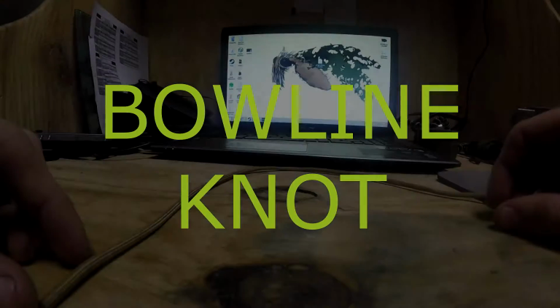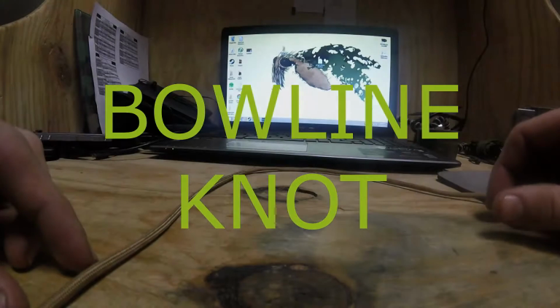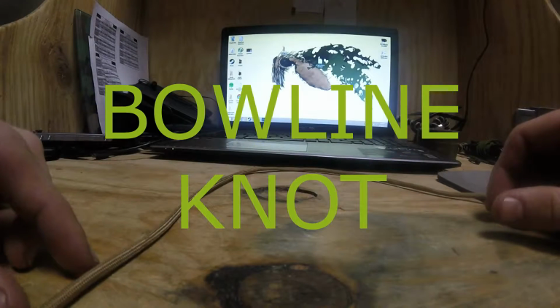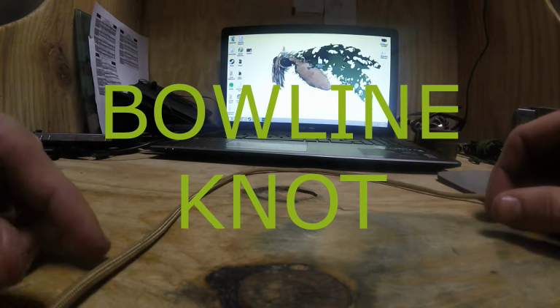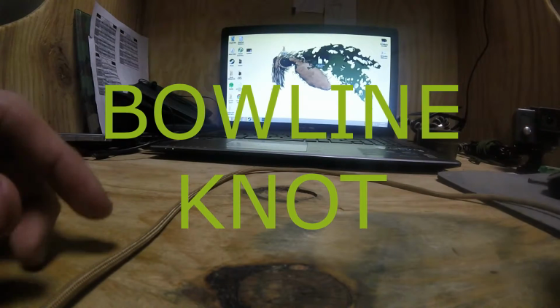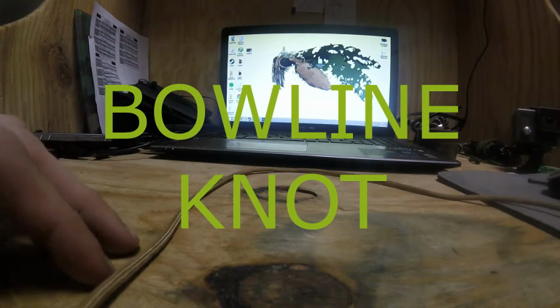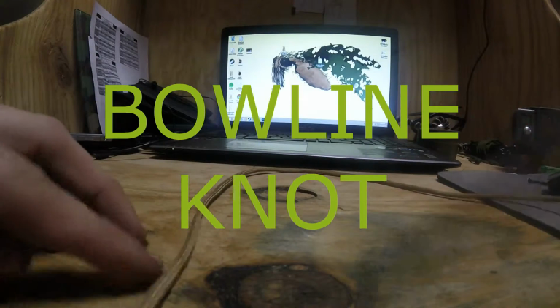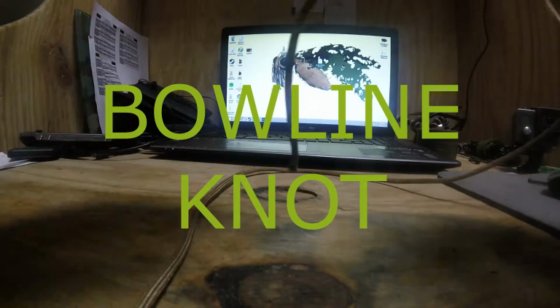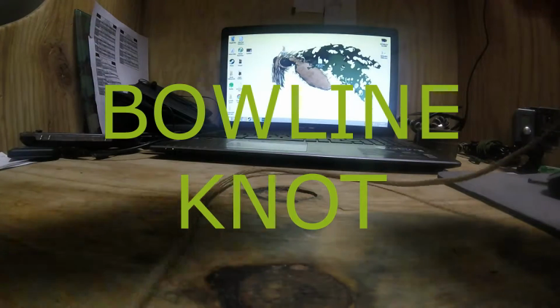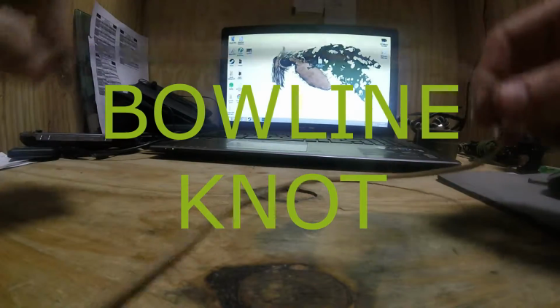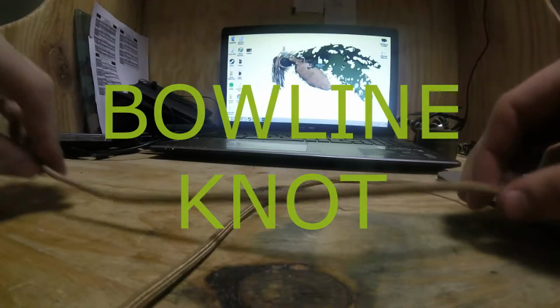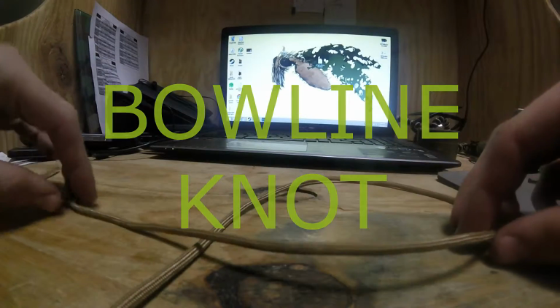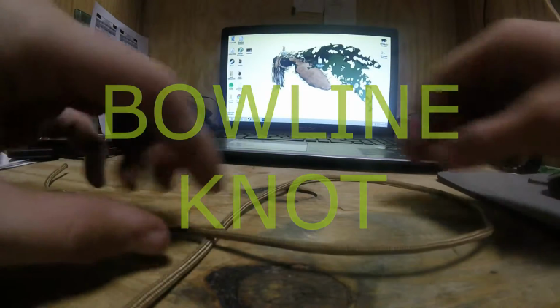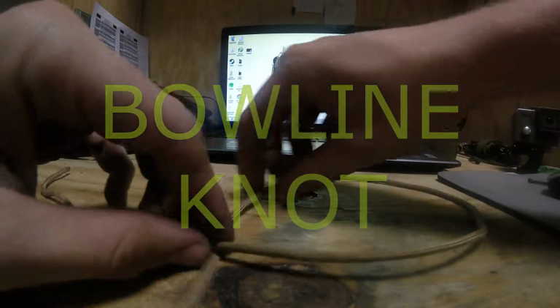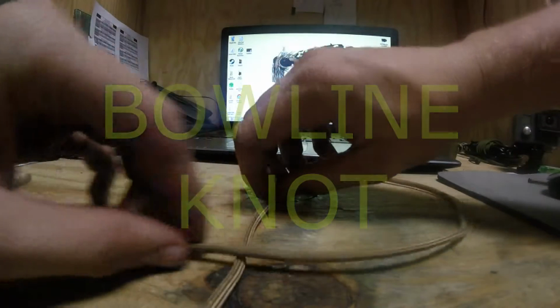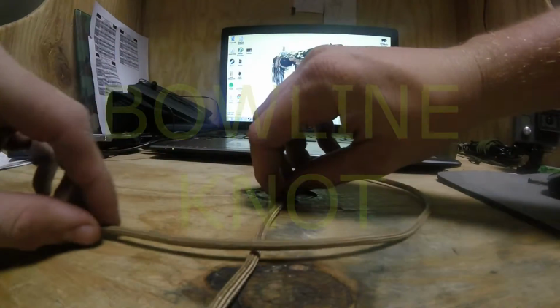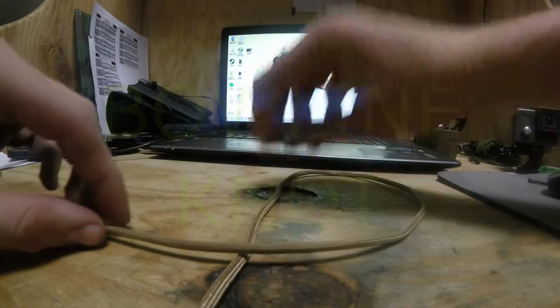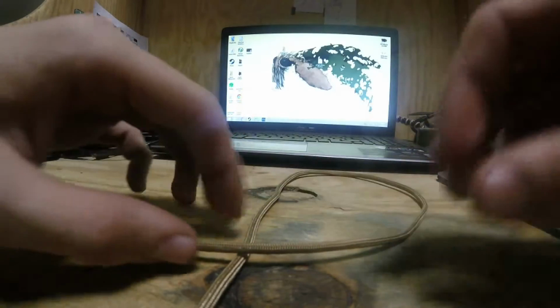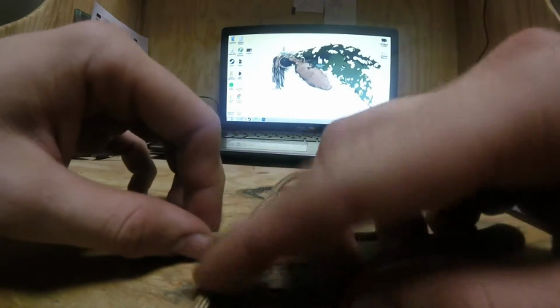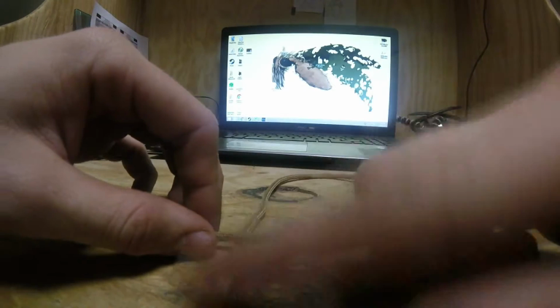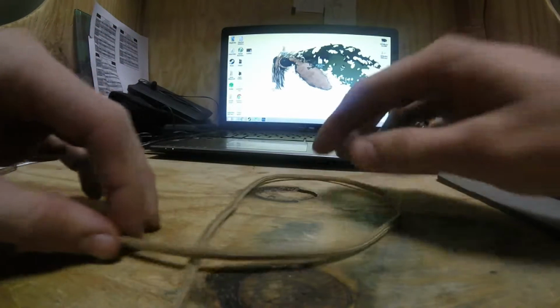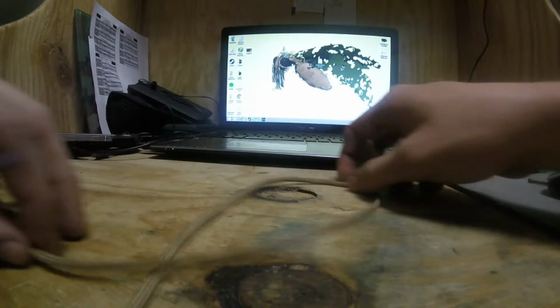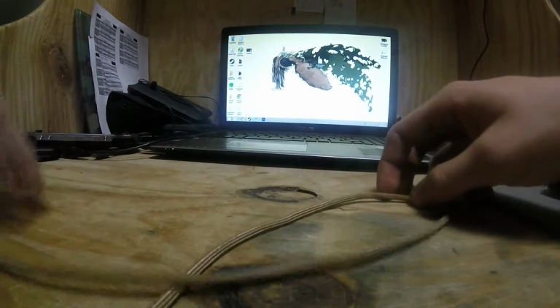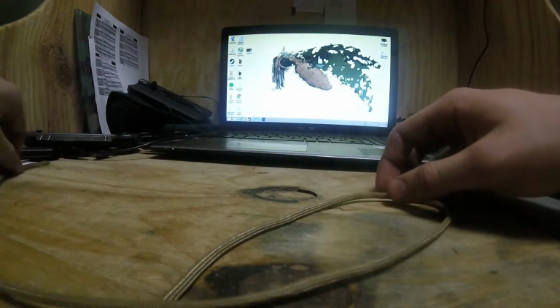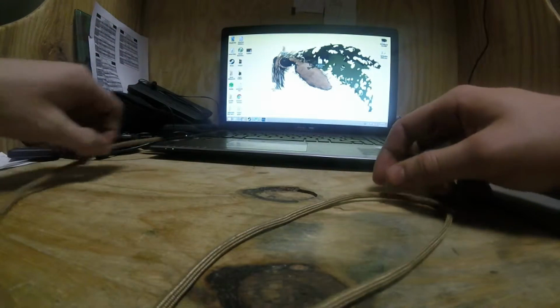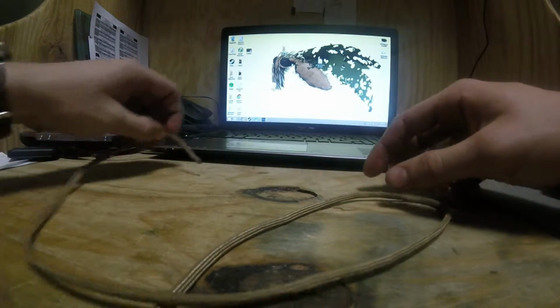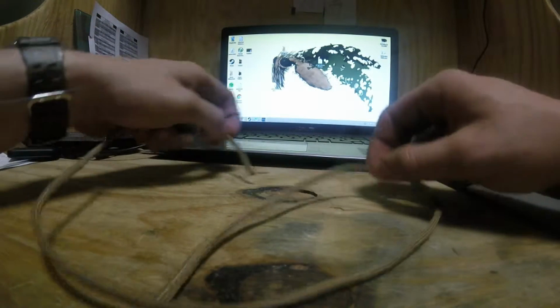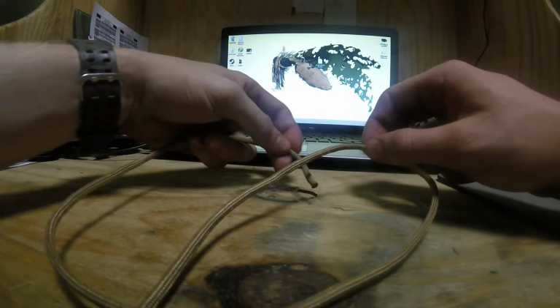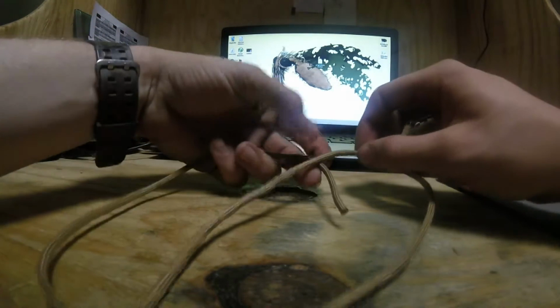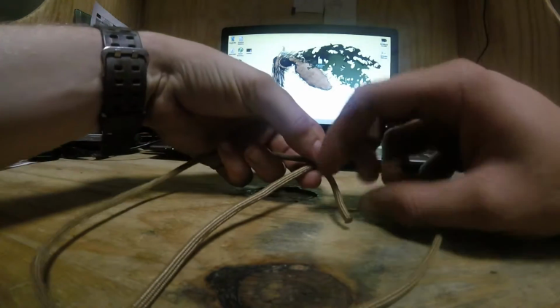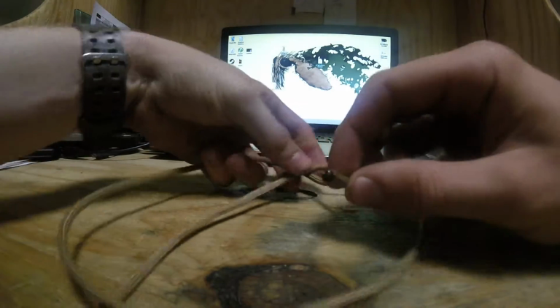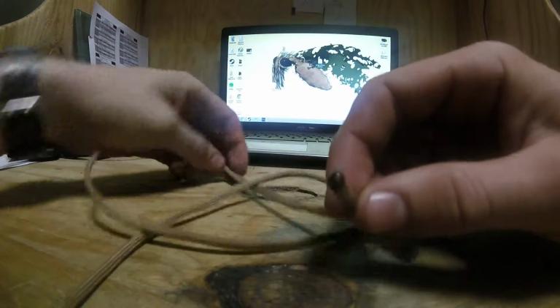I'm just going to need this one rather large piece of rope. Start by making a loop. I'm going to bring this end around and put it through your original loop.